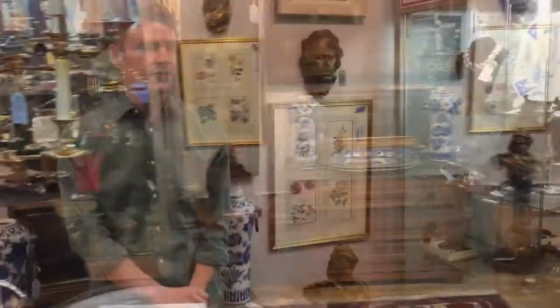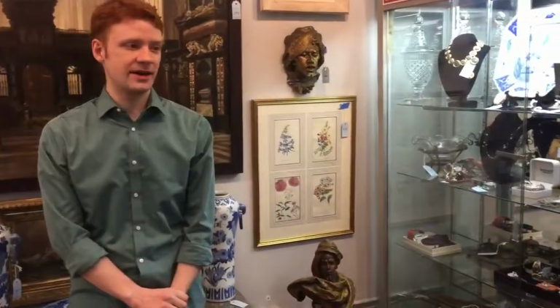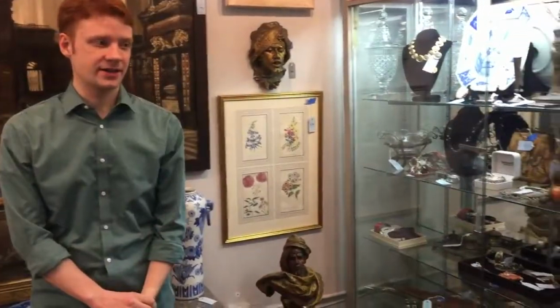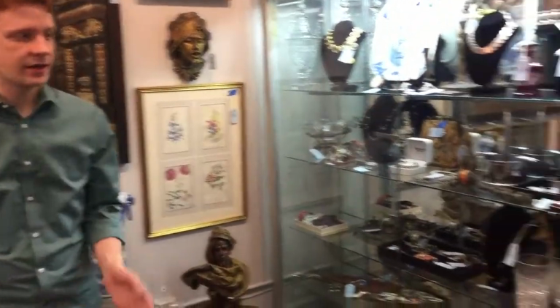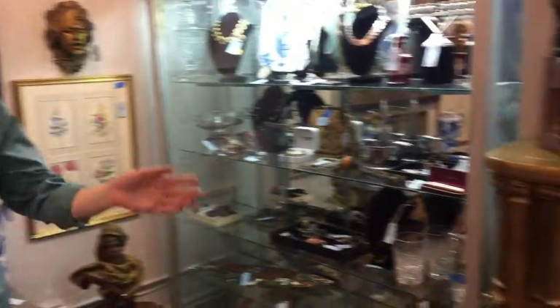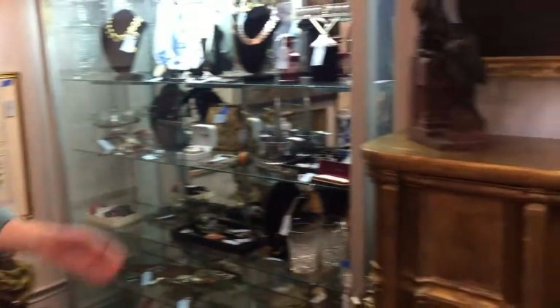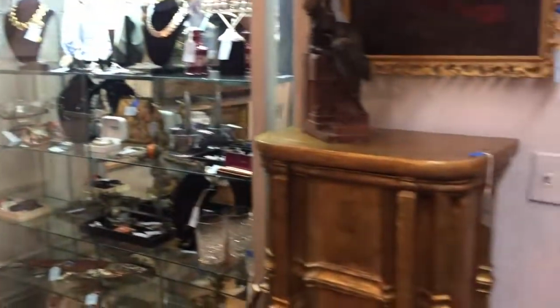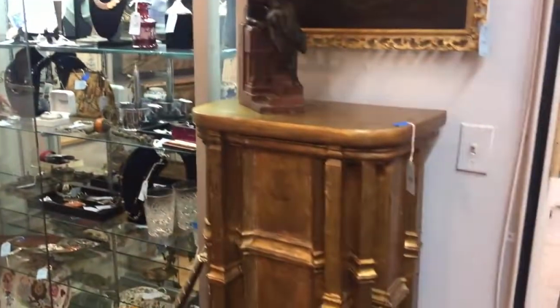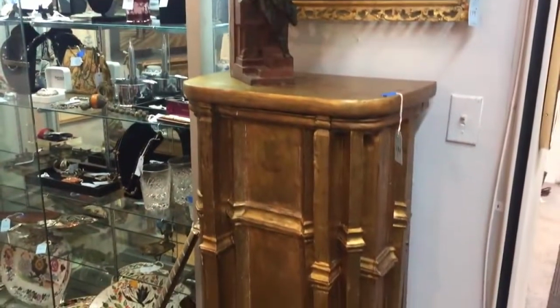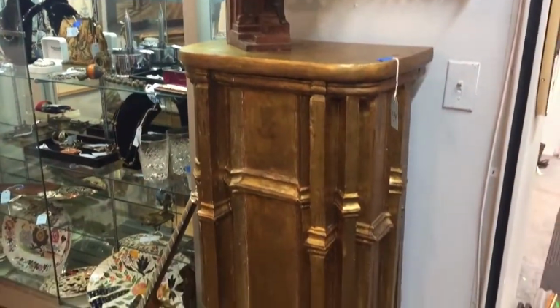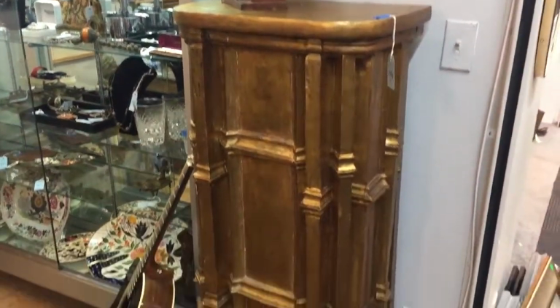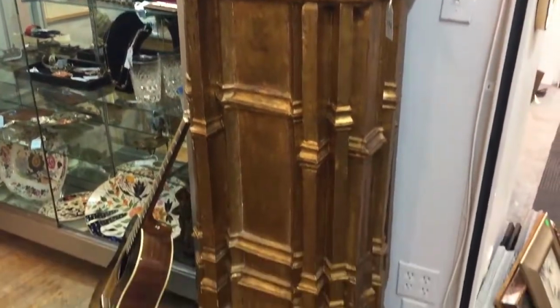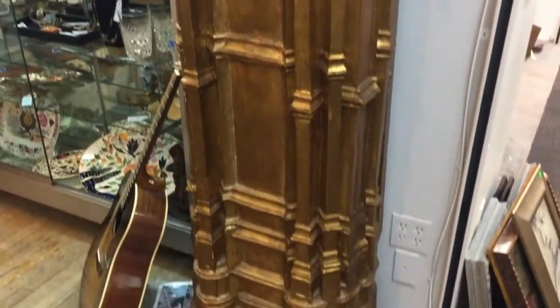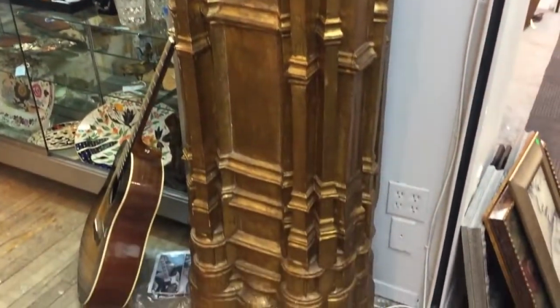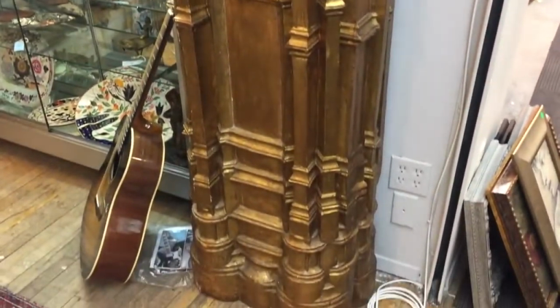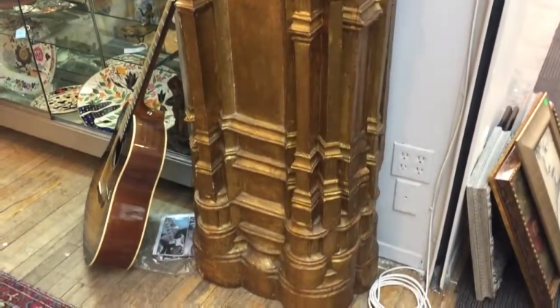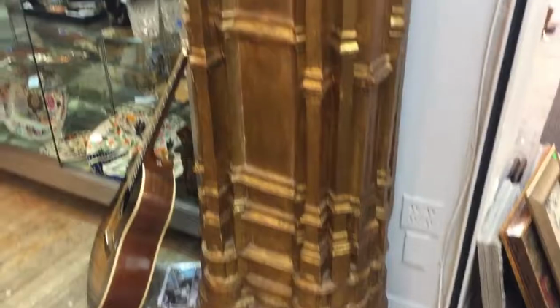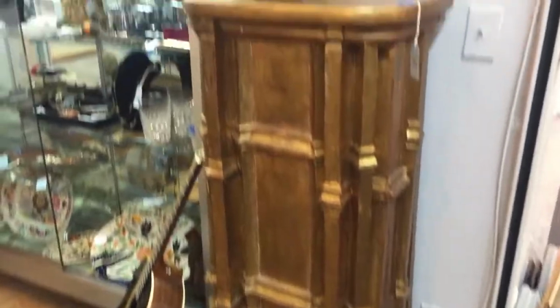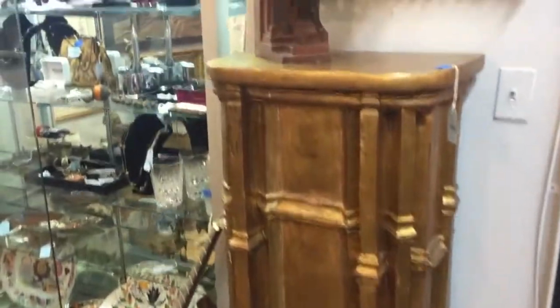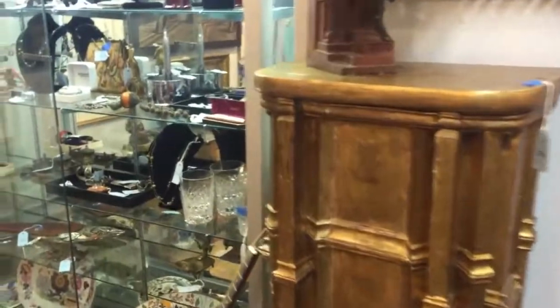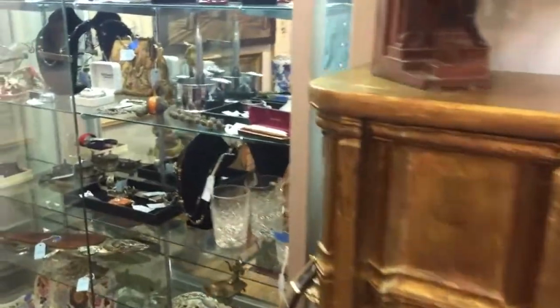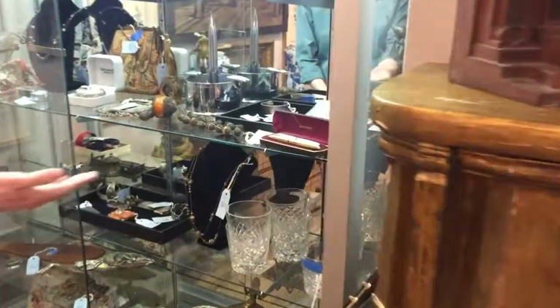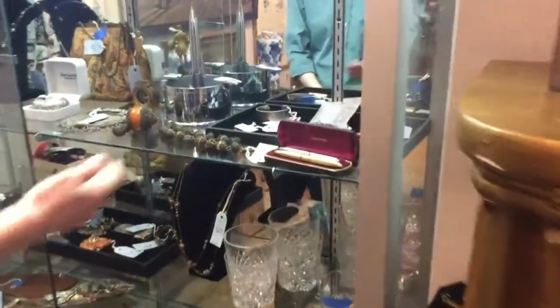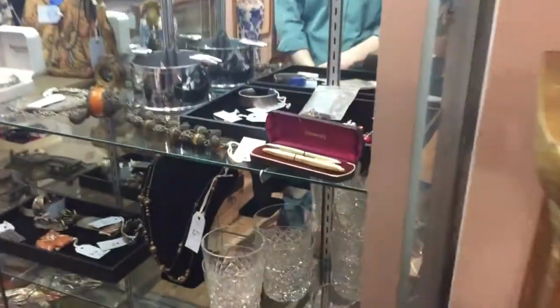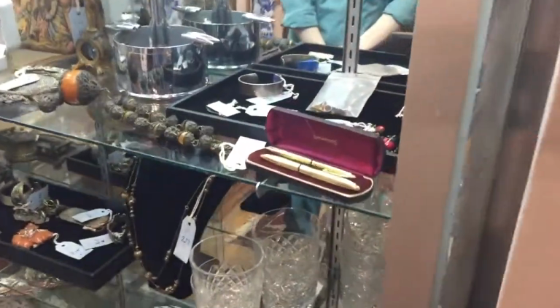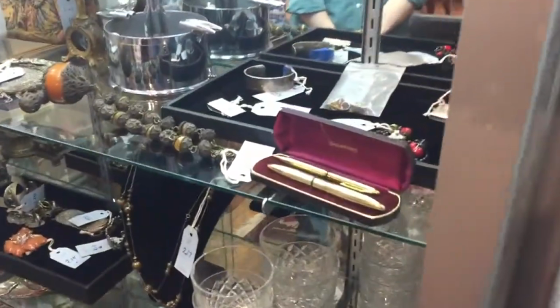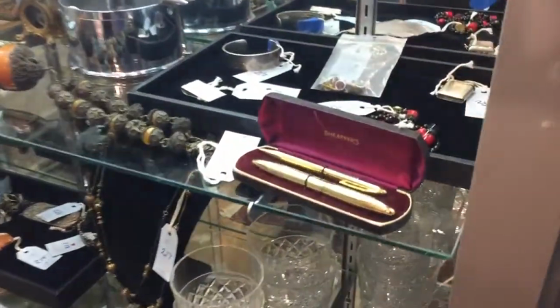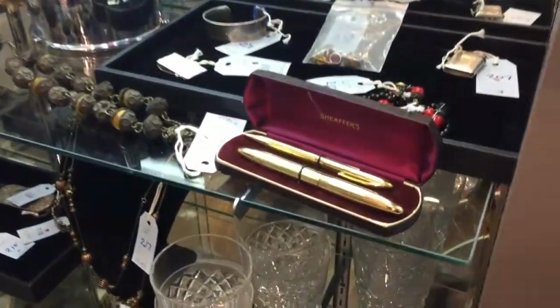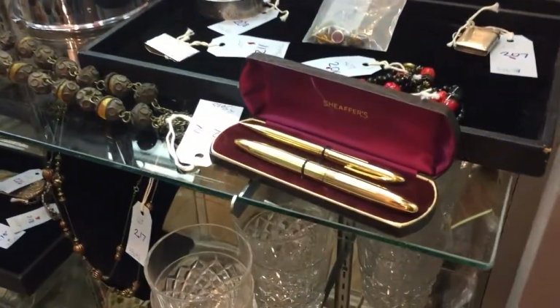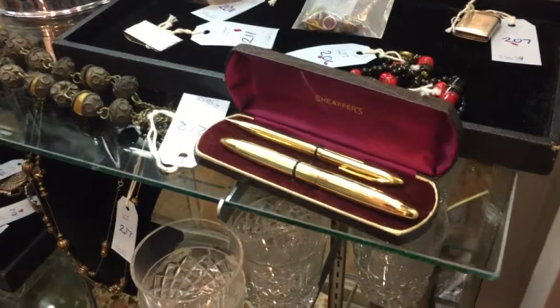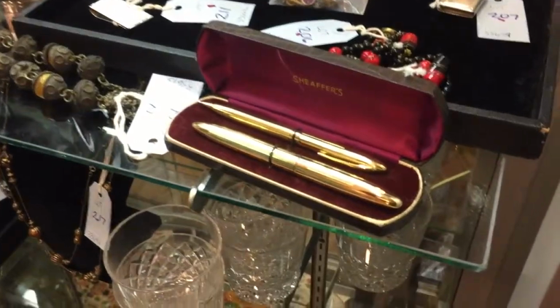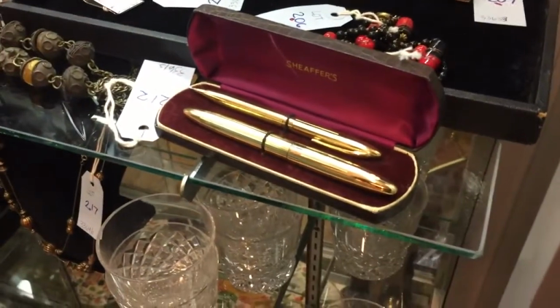Here are some highlights. The first is this gilt wood lectern, ecclesiastical and Romanesque in style. In the first case, a 14 karat gold pen and pencil set by Schaffers.